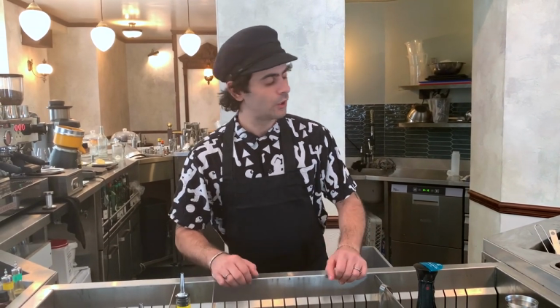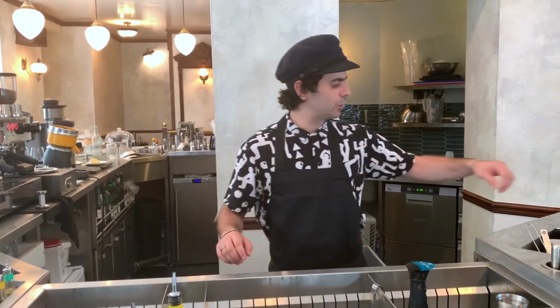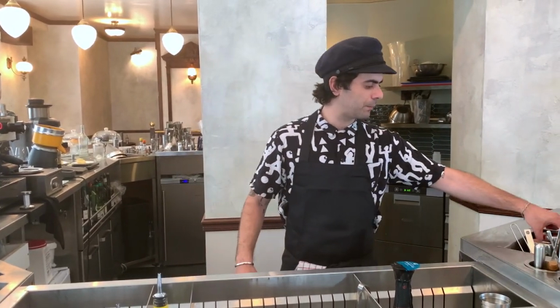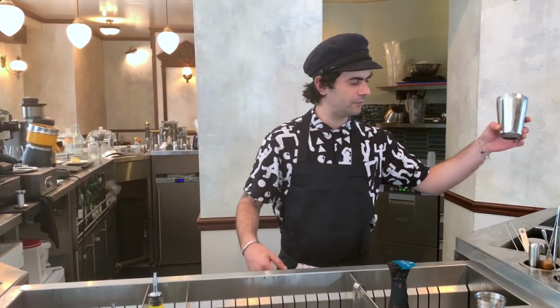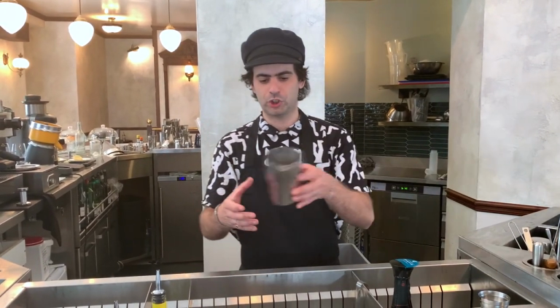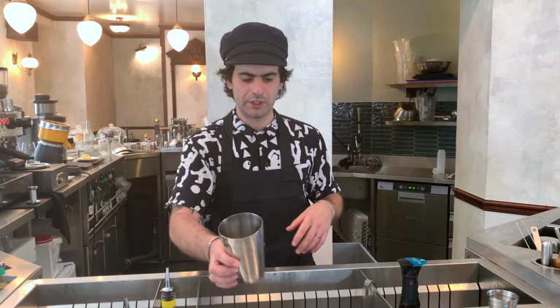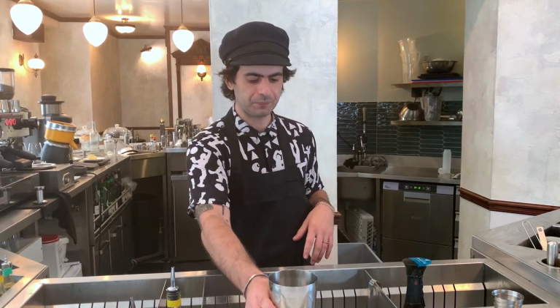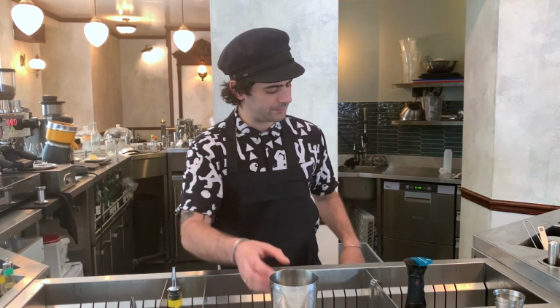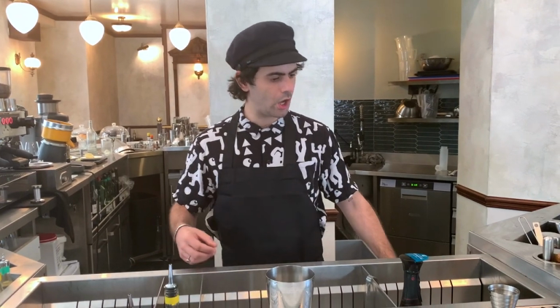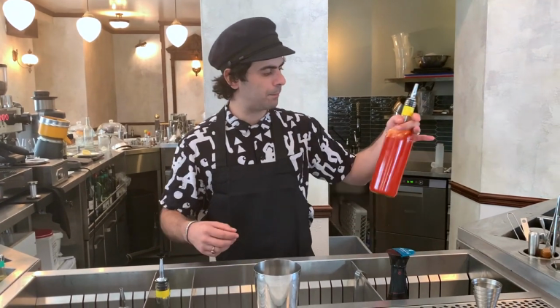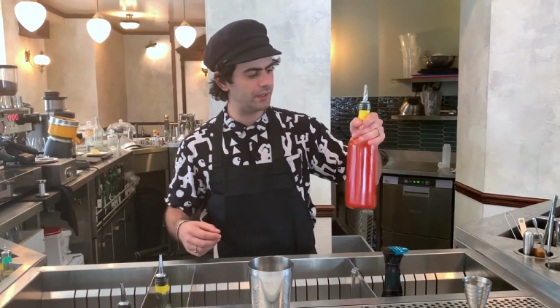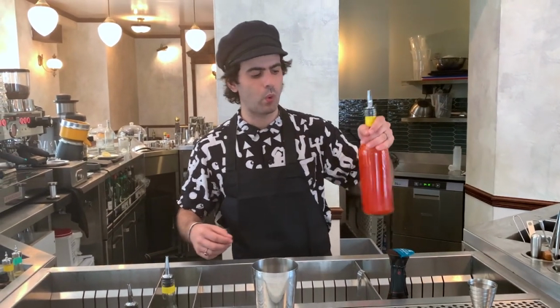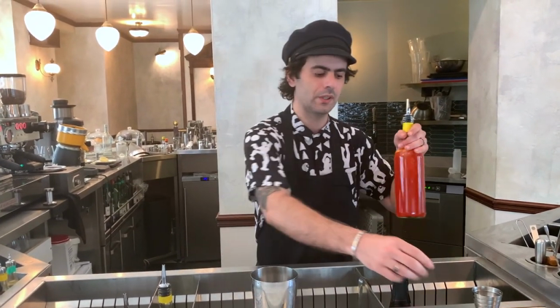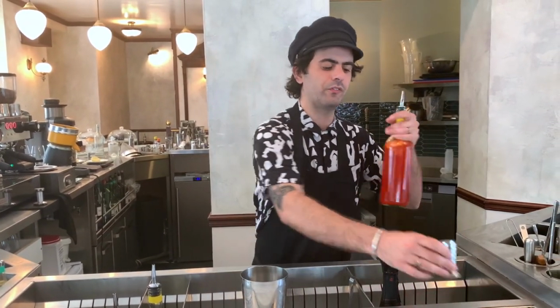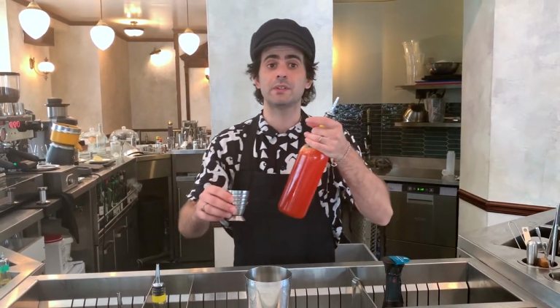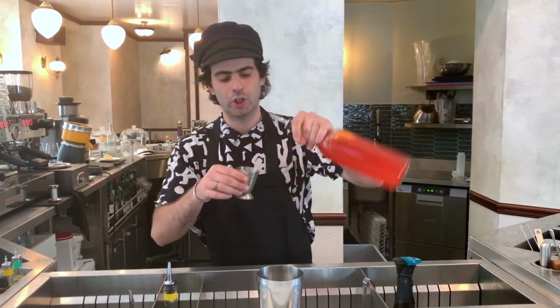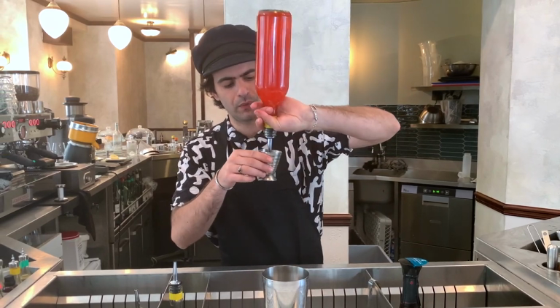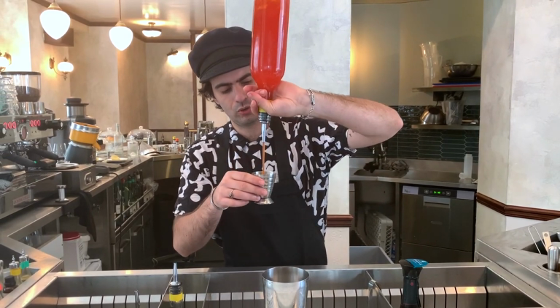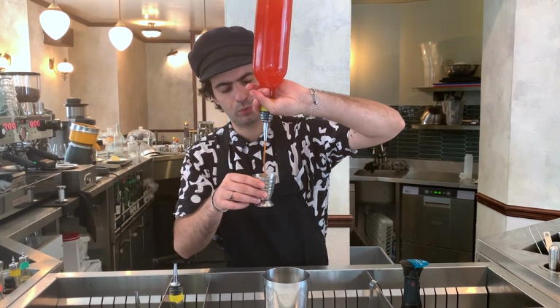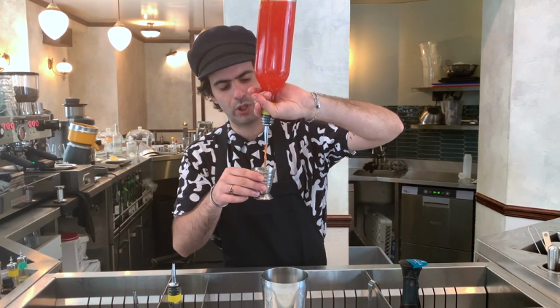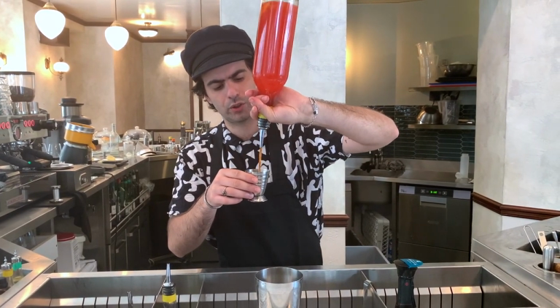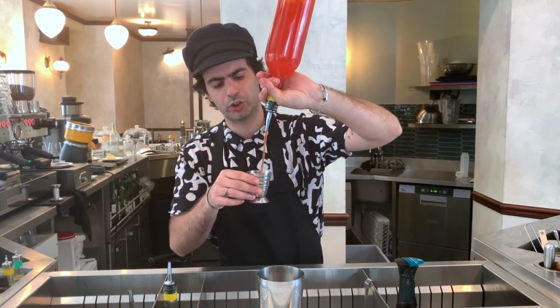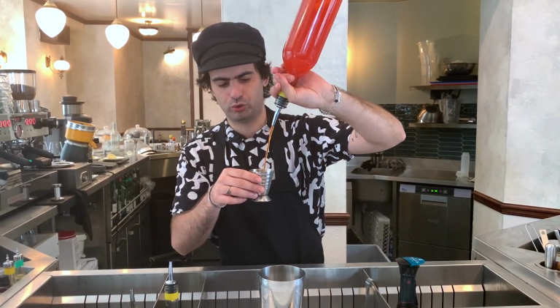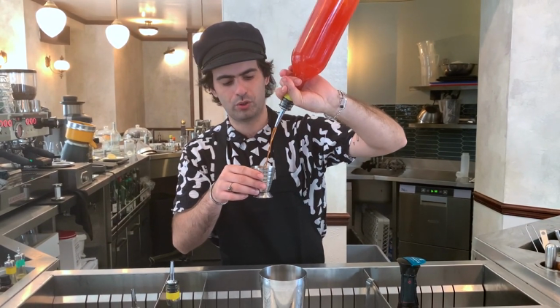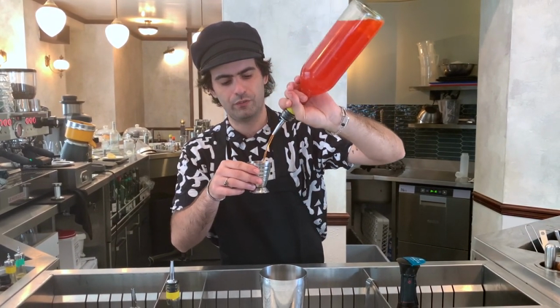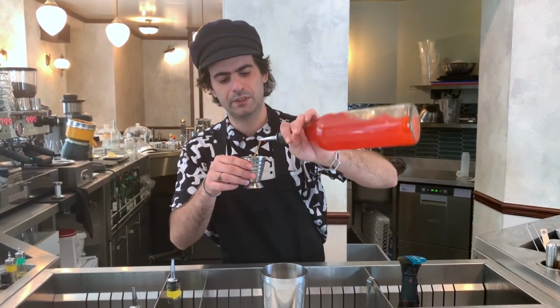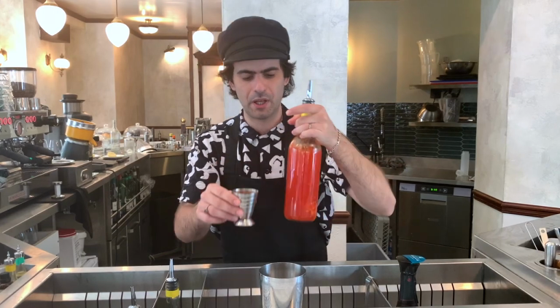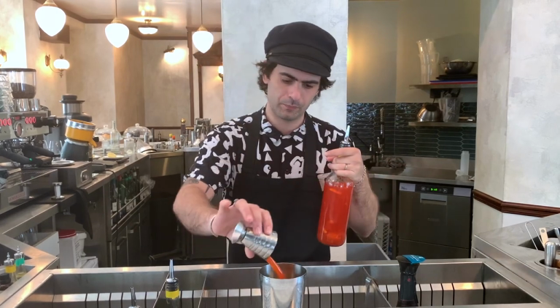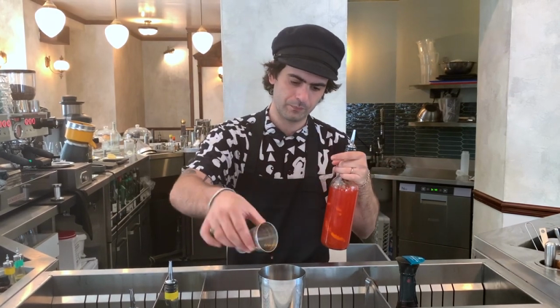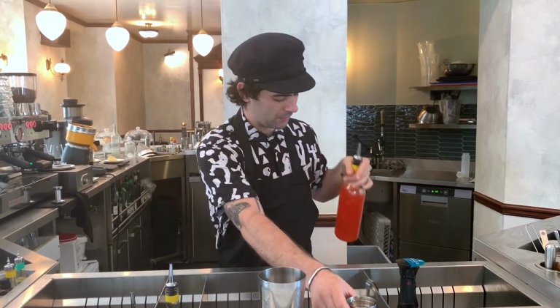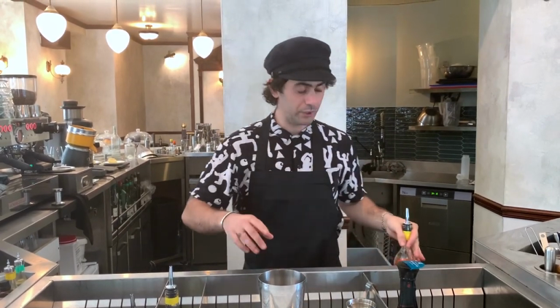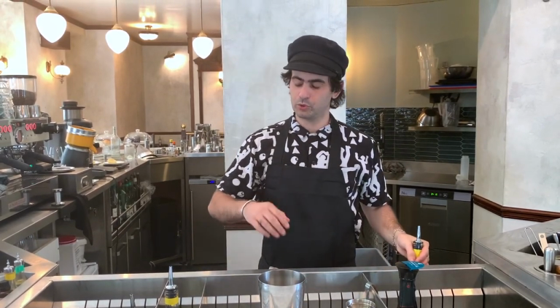we're going to do Le Petit Apéritif. What is Le Petit Apéritif? It's a shaken drink, based on an Aperol that we washed with a toasted coconut. So we're going to pour a large measure of this, 60 ml. Really simple drink.